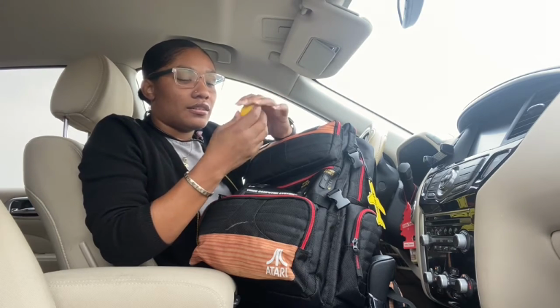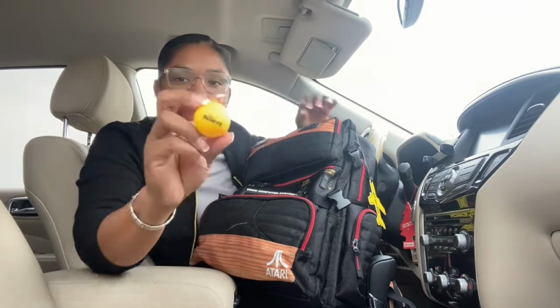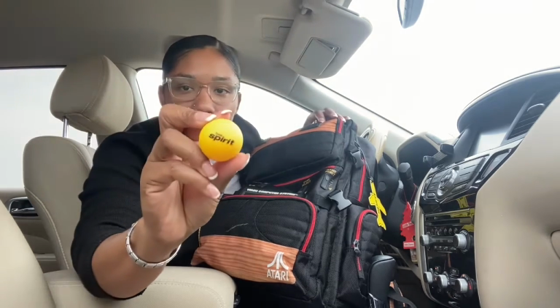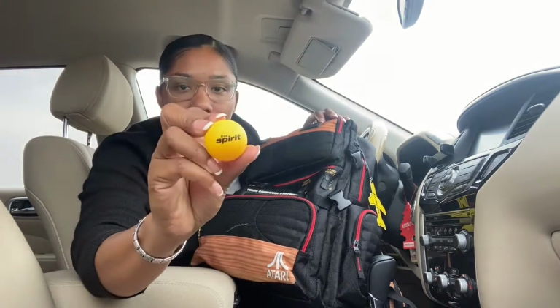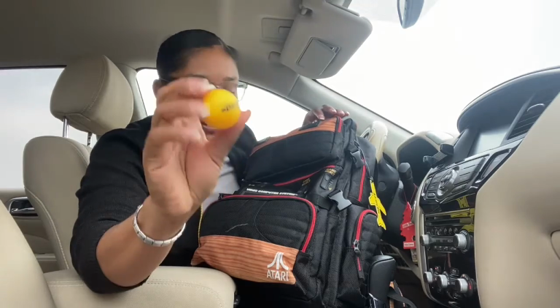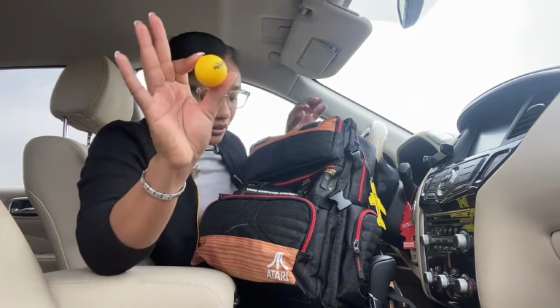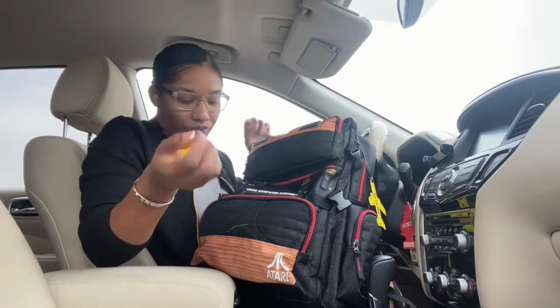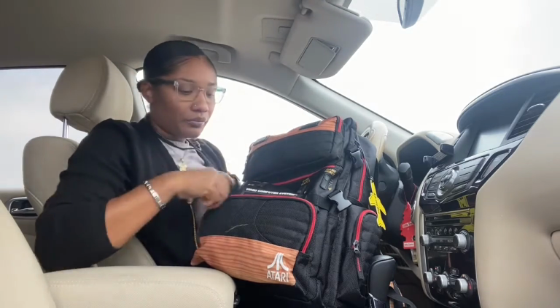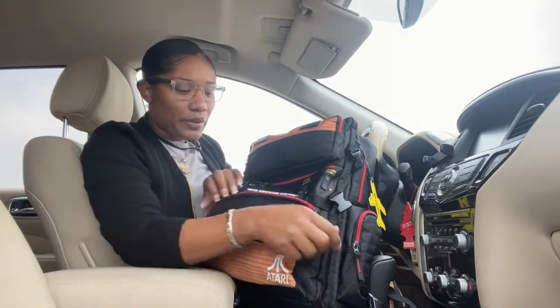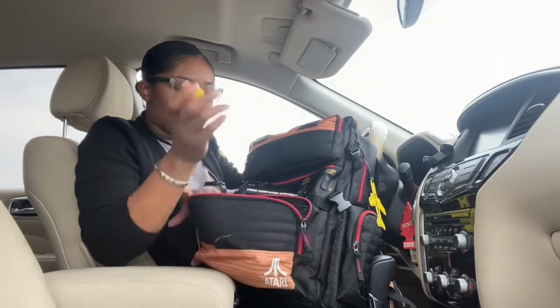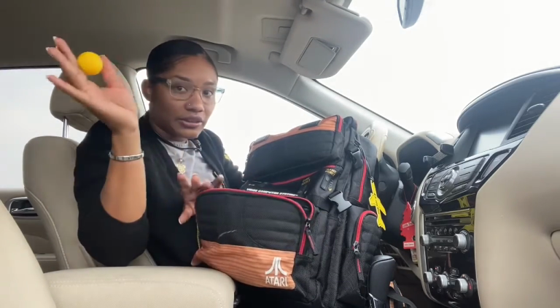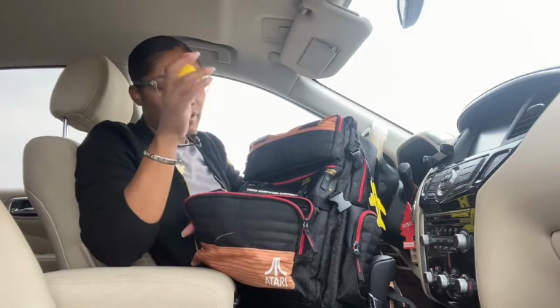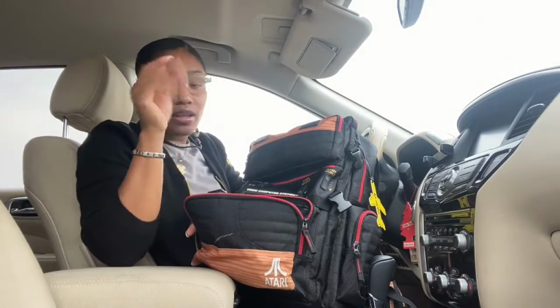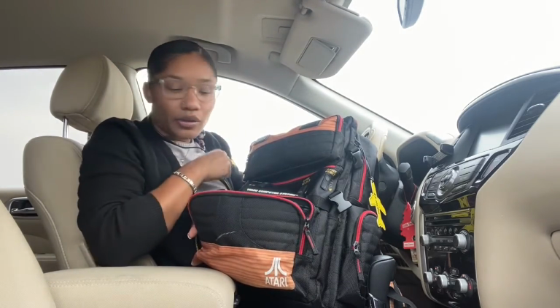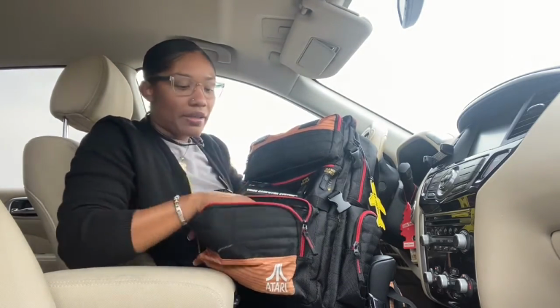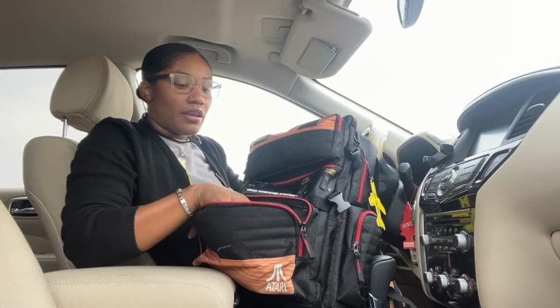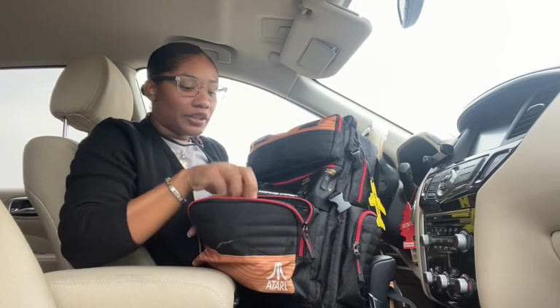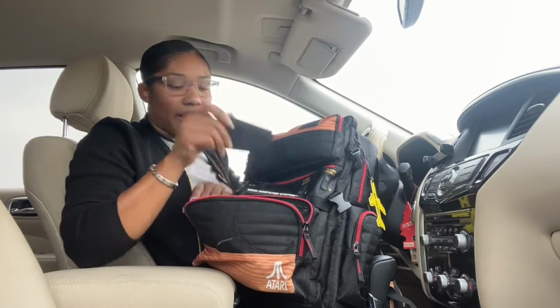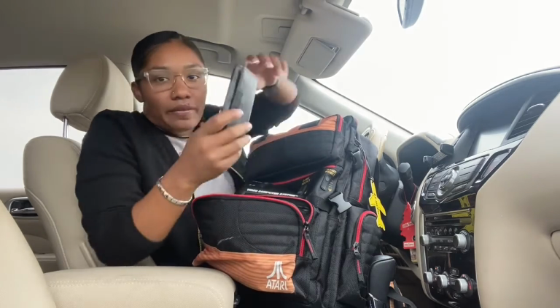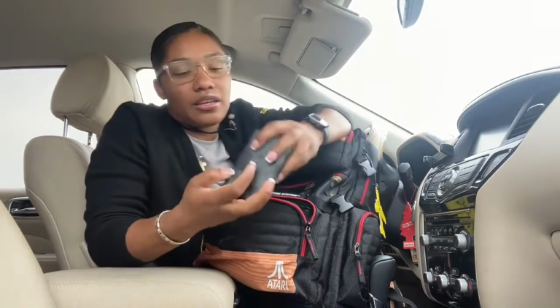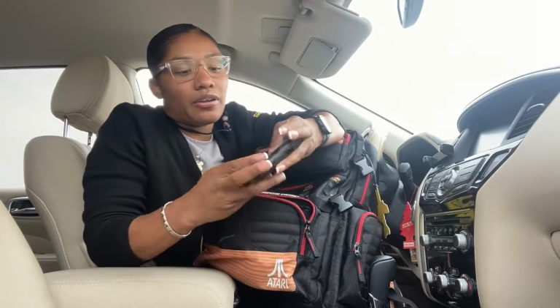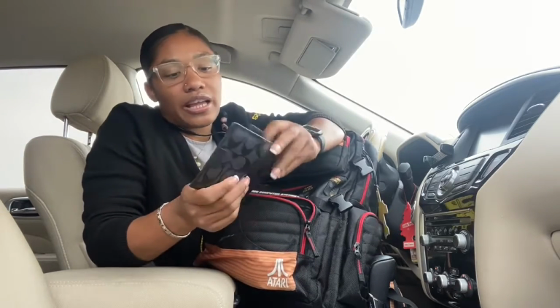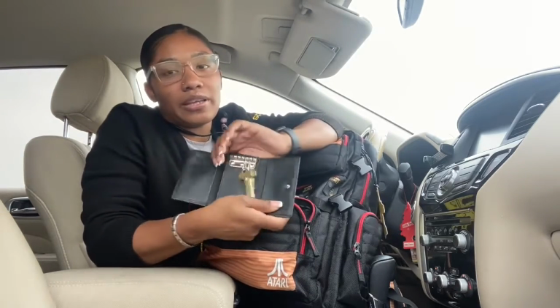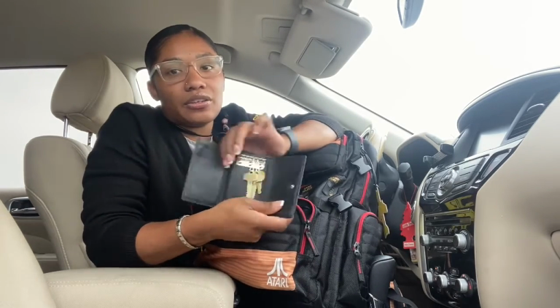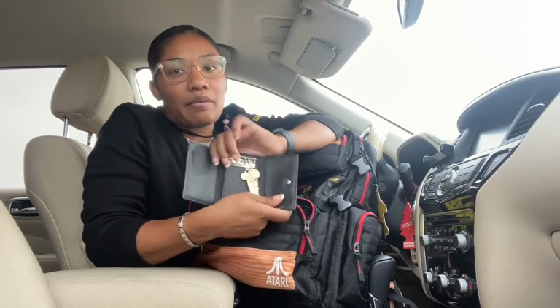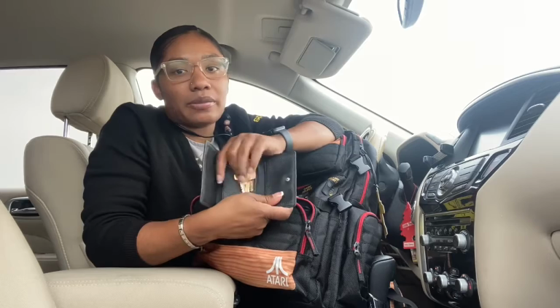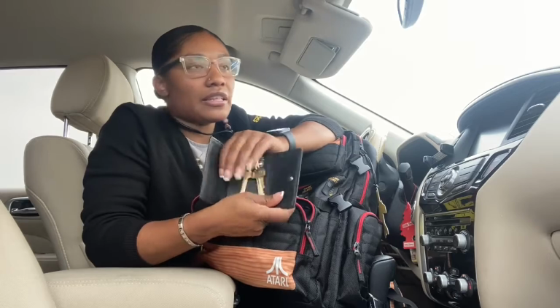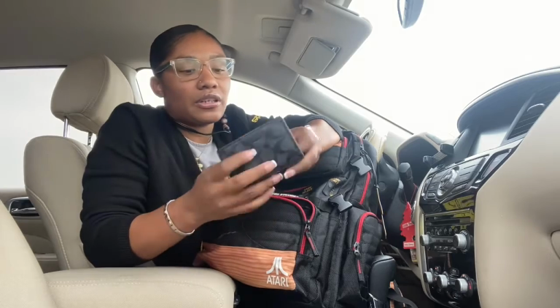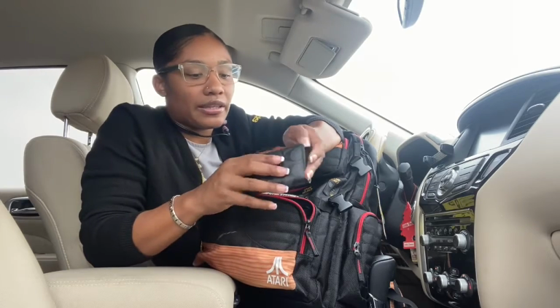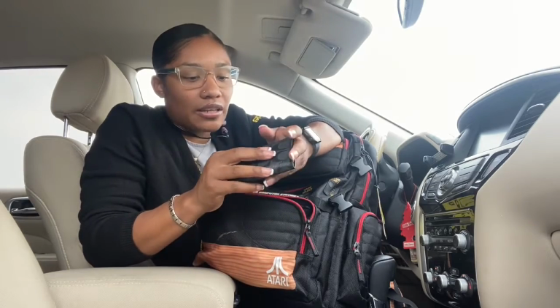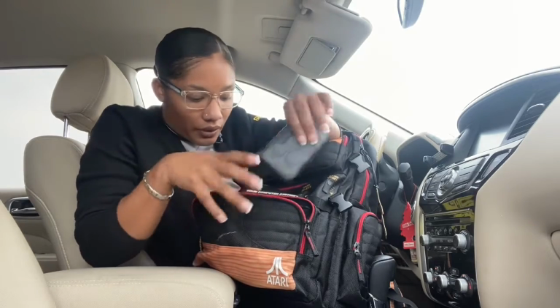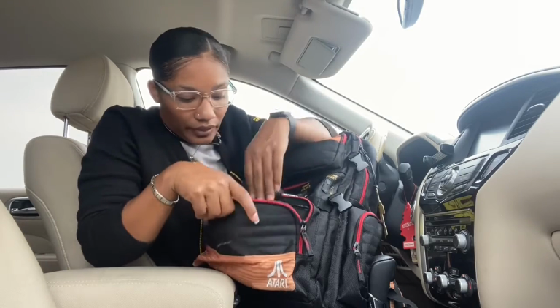Look at this cute little lip balm — isn't that cute? Anyway, let me get started. In this first pocket I have a key holder with my keys that I use on a daily basis for the operation.